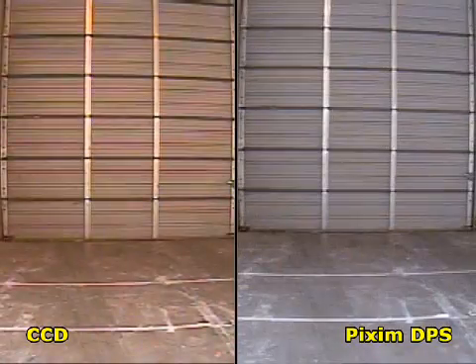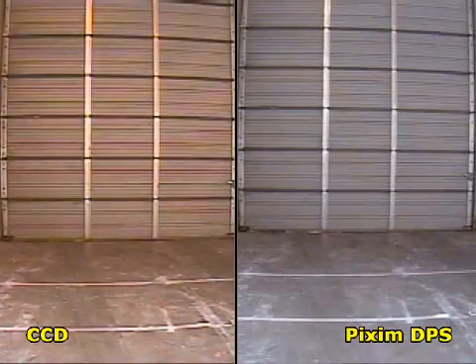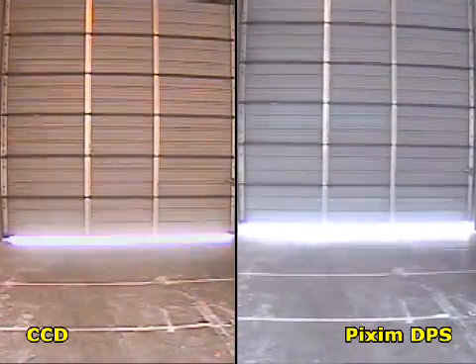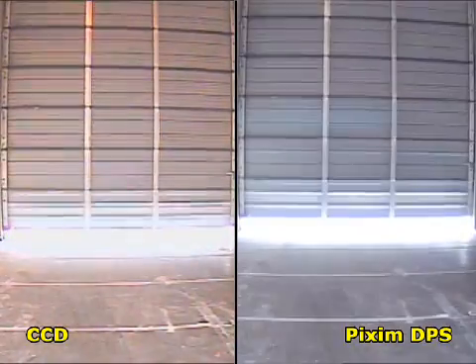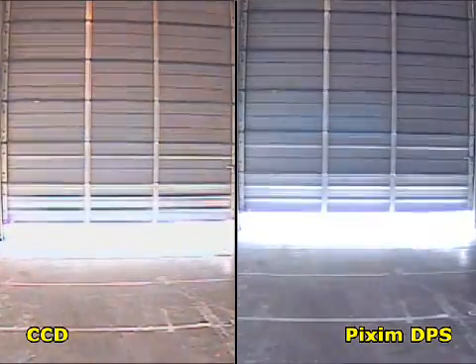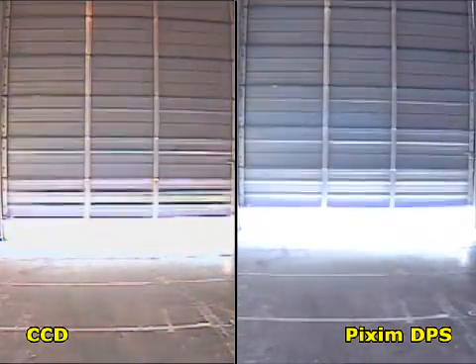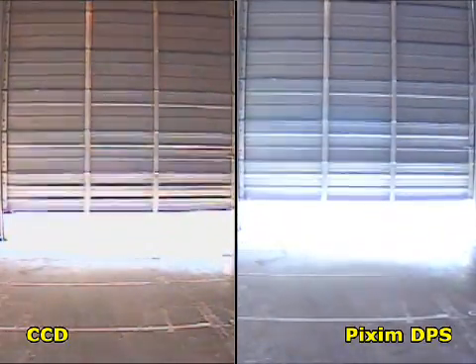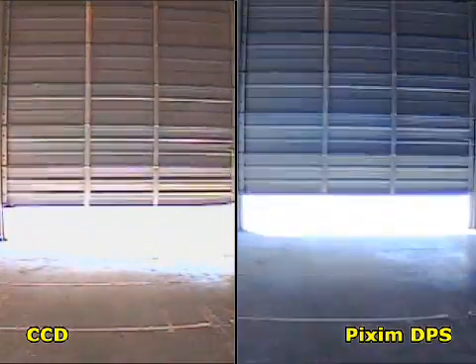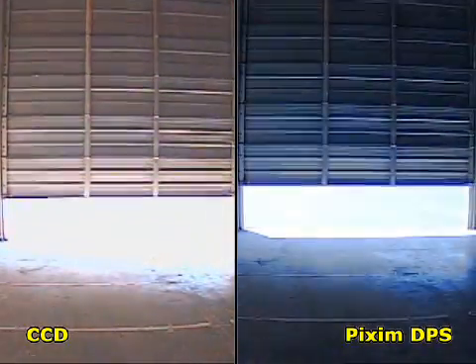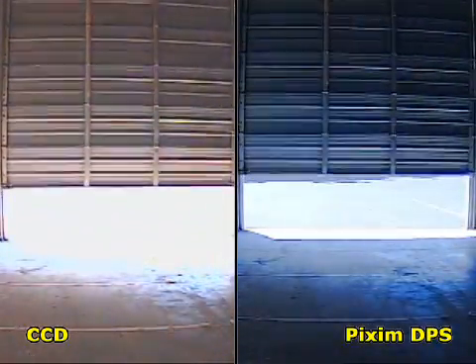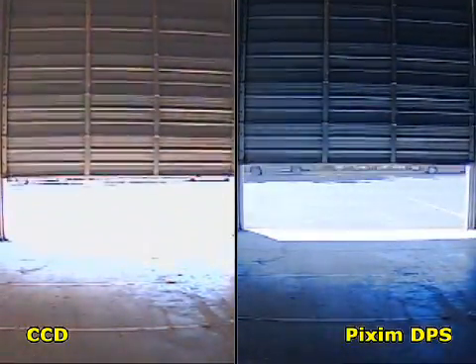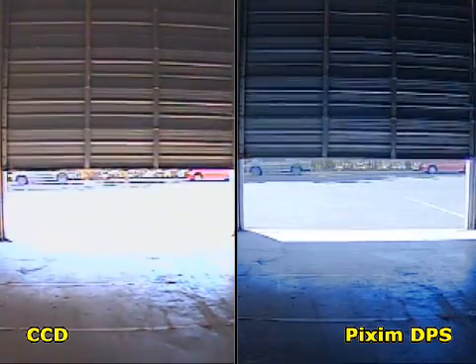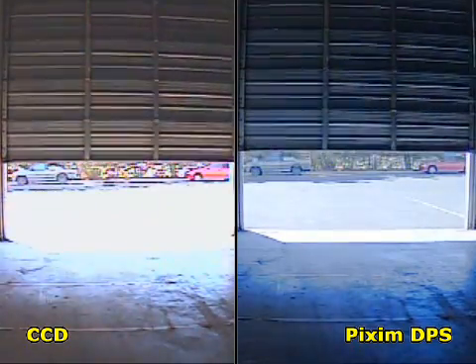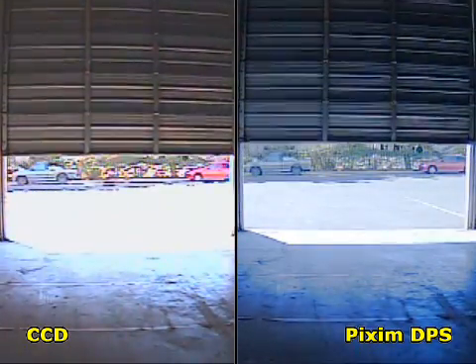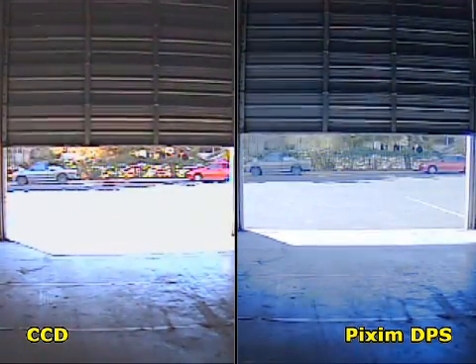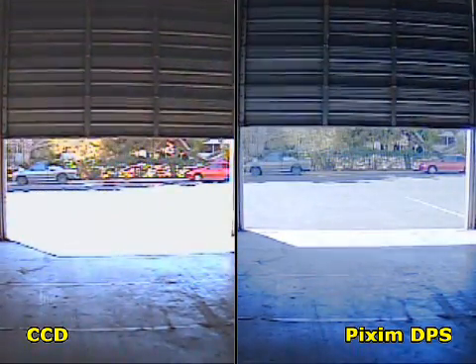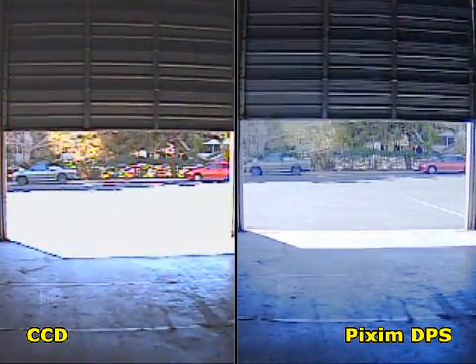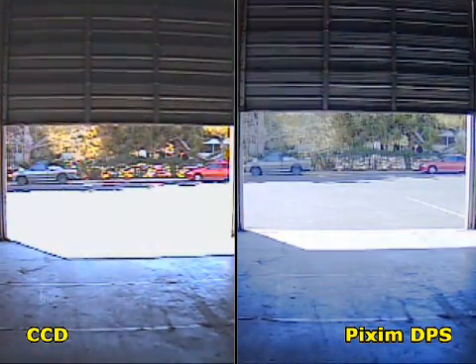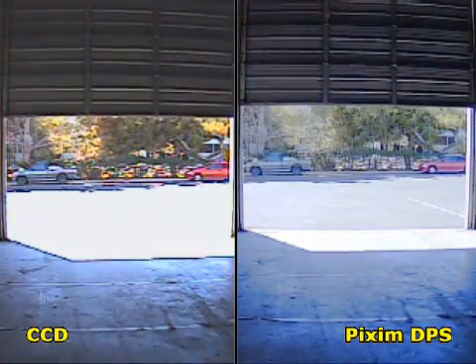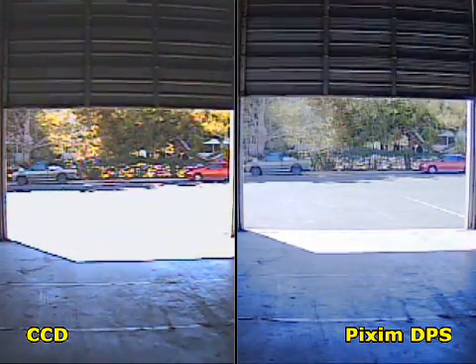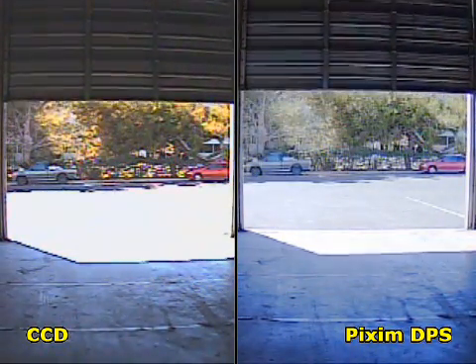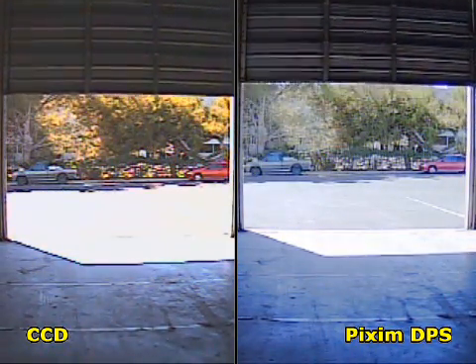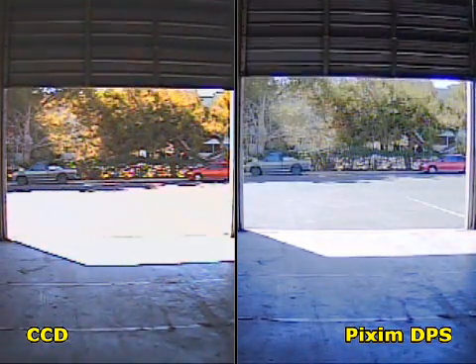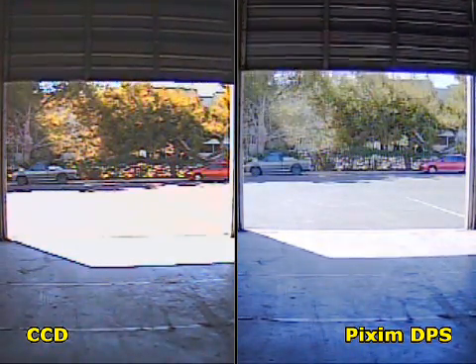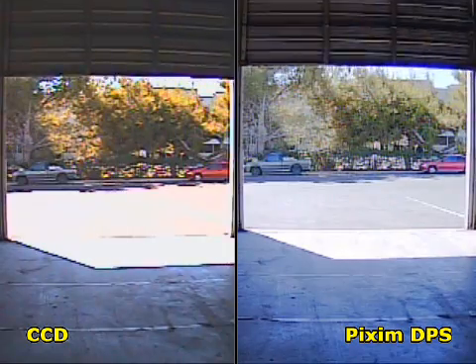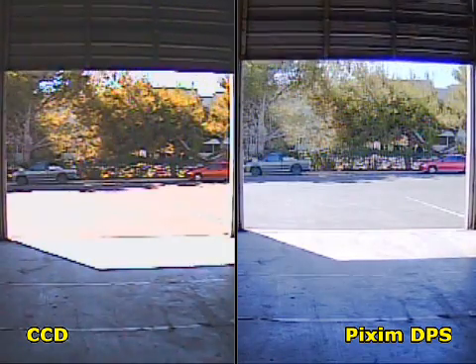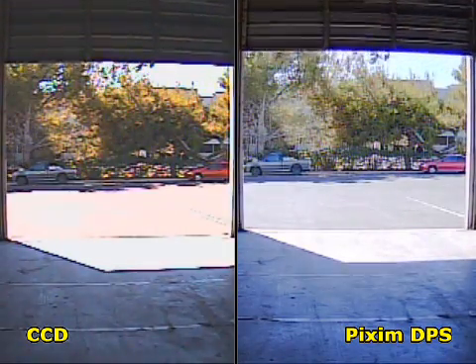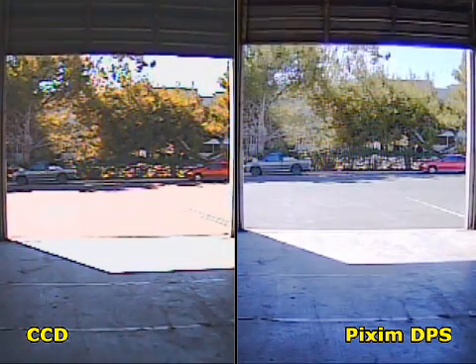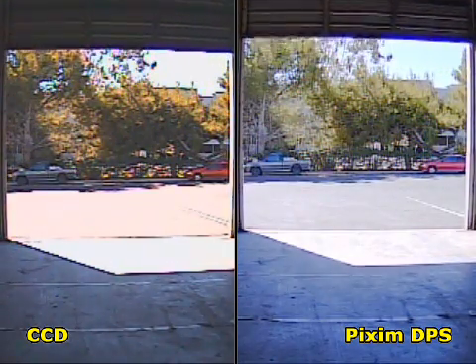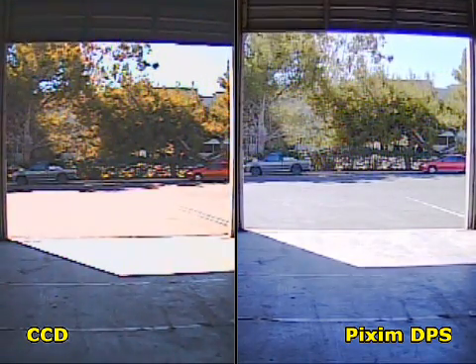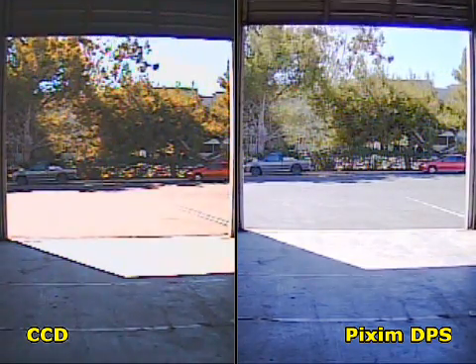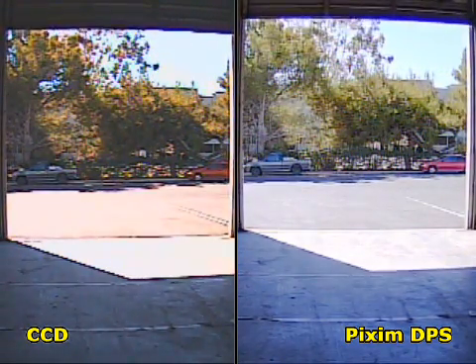Notice that the Pixim camera better handles the dynamic range found in many warehouse environments, seen here with a moderately lit interior and bright sunlight visible through the open door. The Pixim camera is also adjusting better to the changing conditions as the door is open.